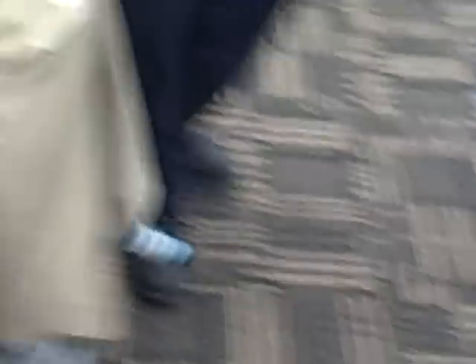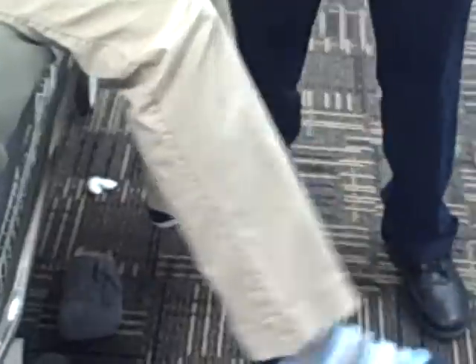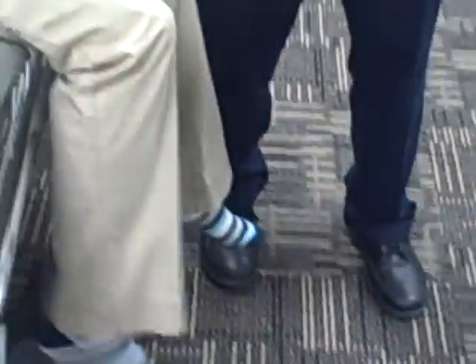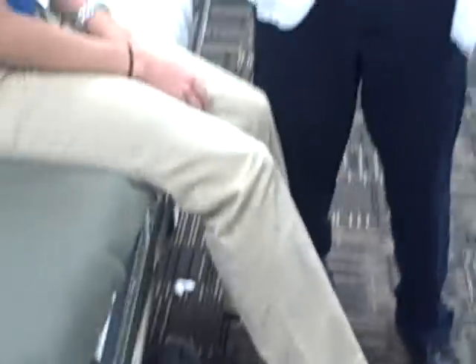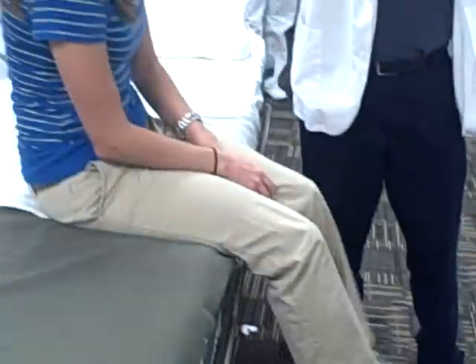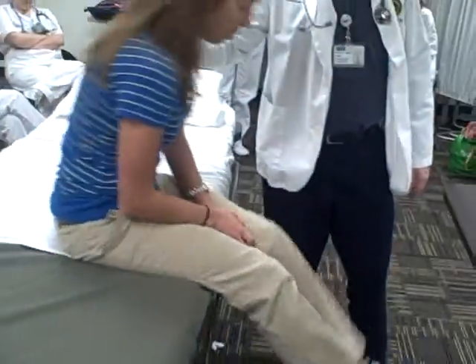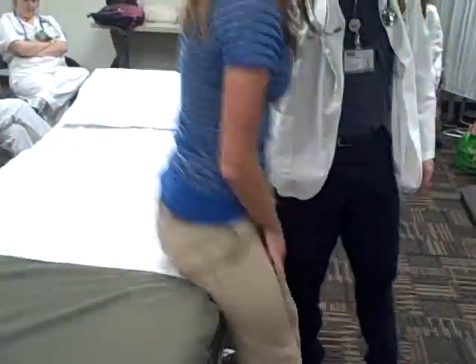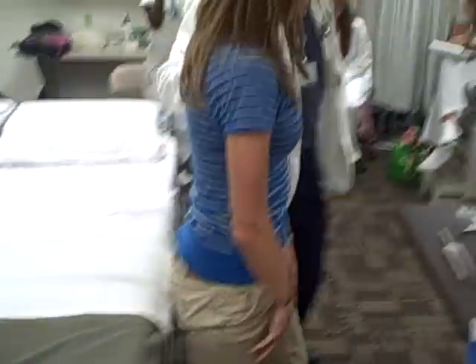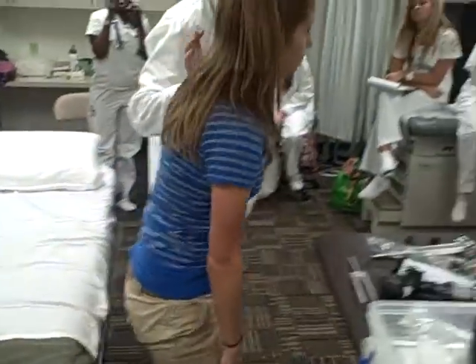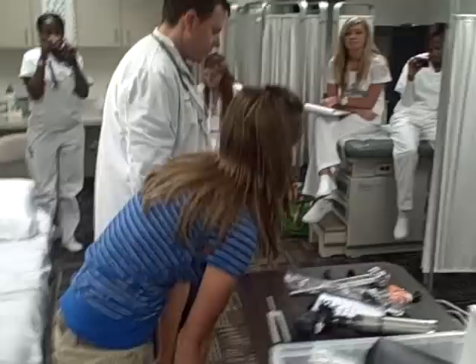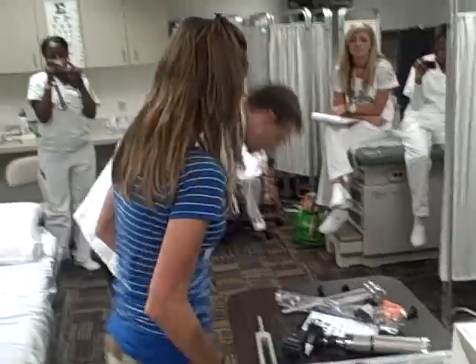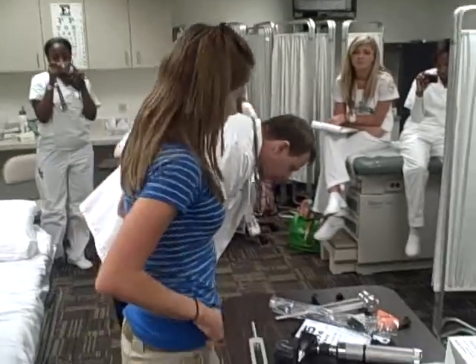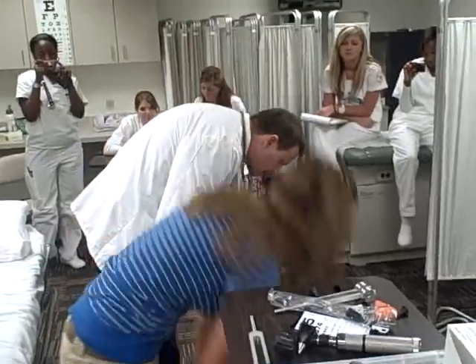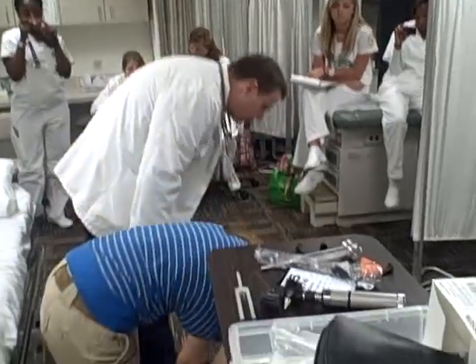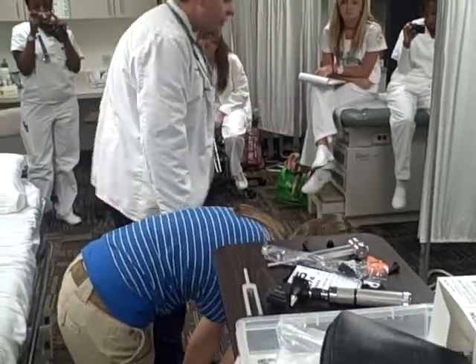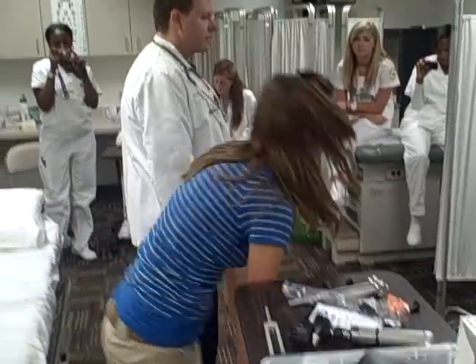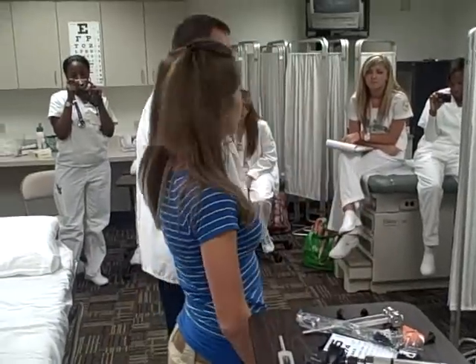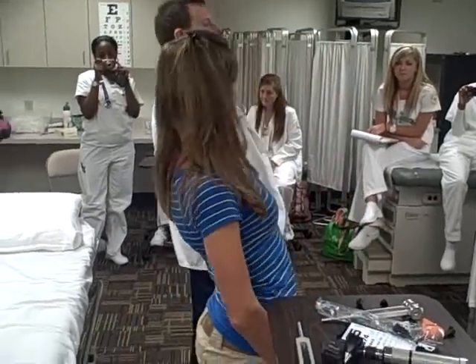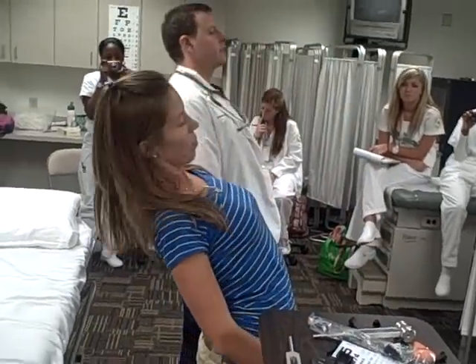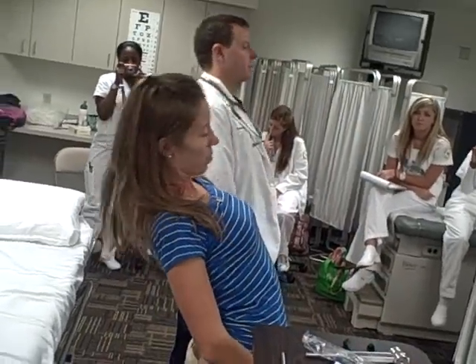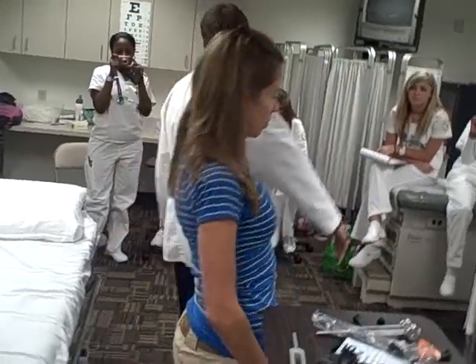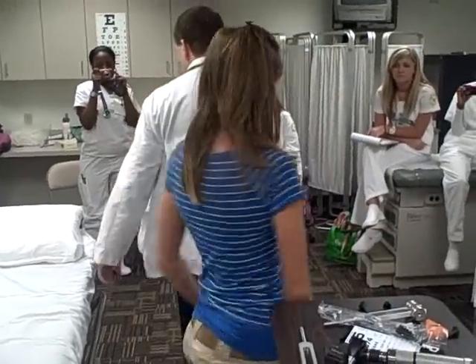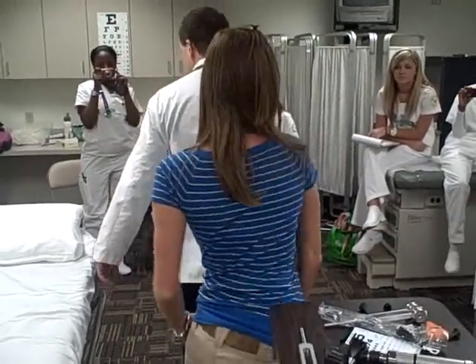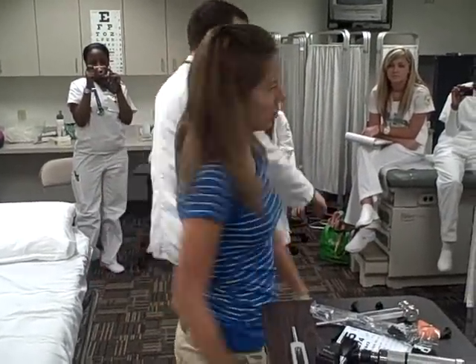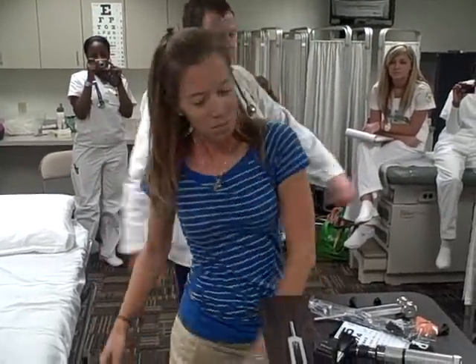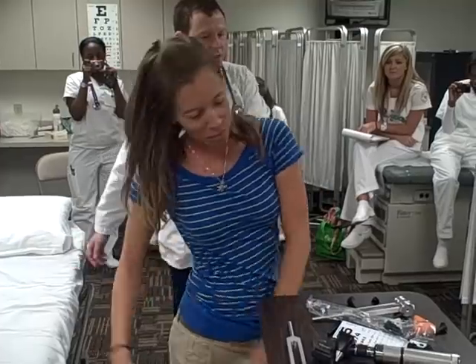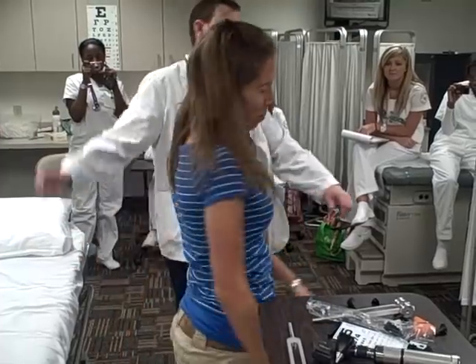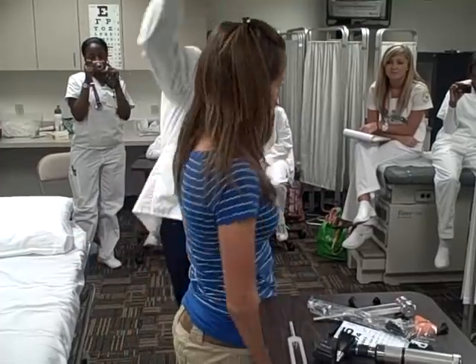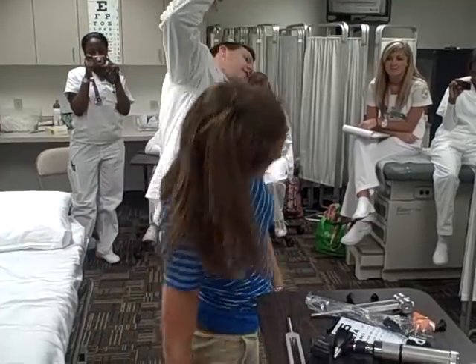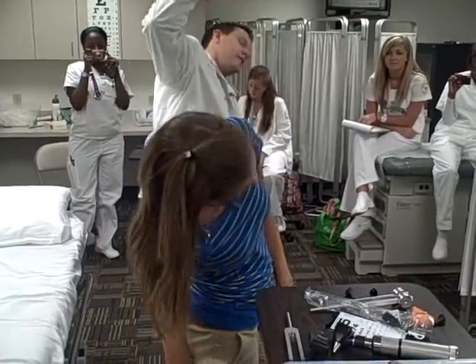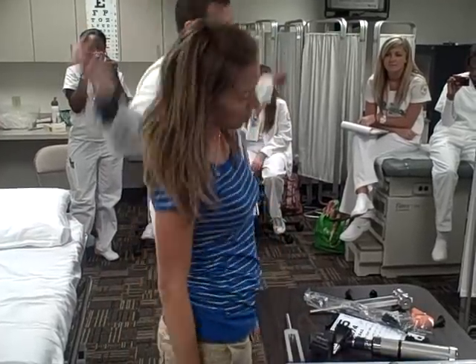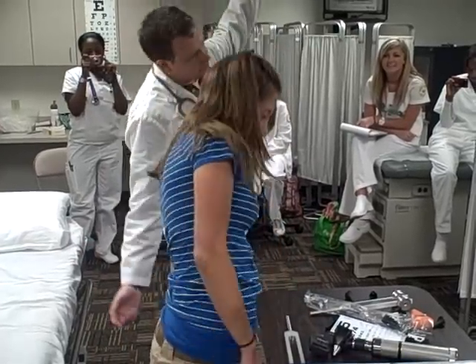And for the spinal column, if you could stand up for me and do flexion, extension, hyperextension, rotation to the left, rotation to the right, lateral bending, lateral bending.